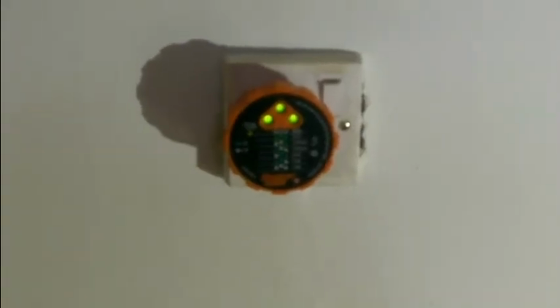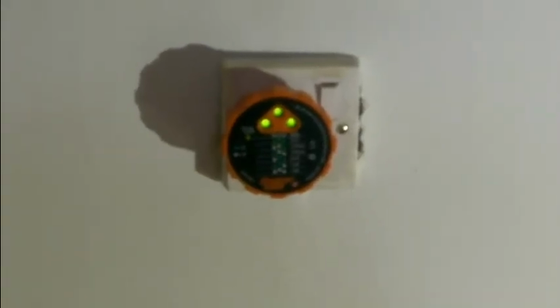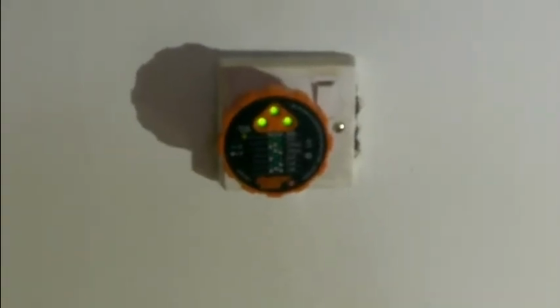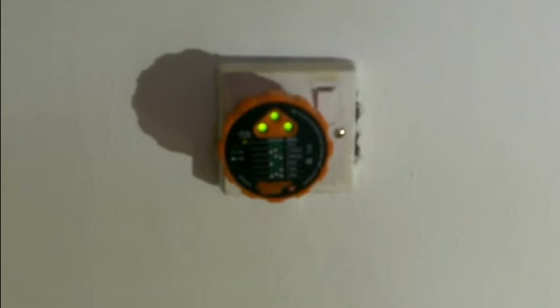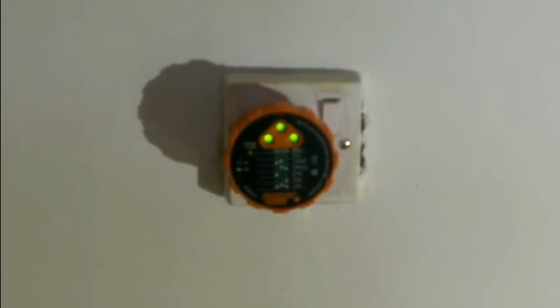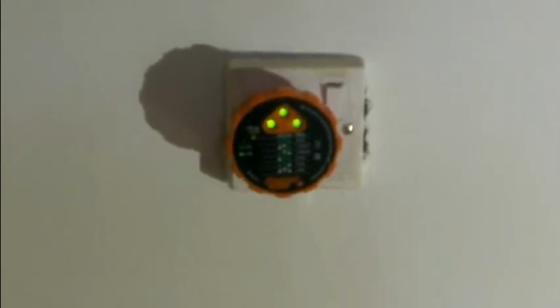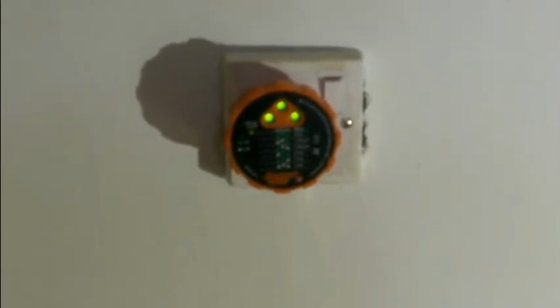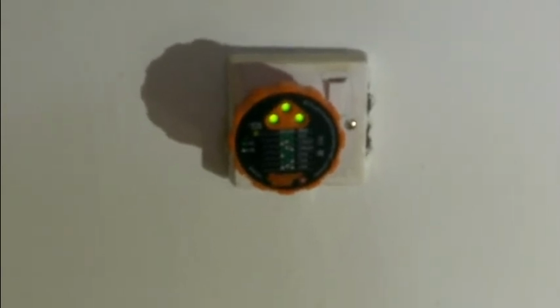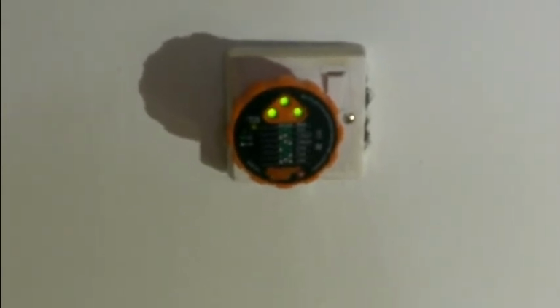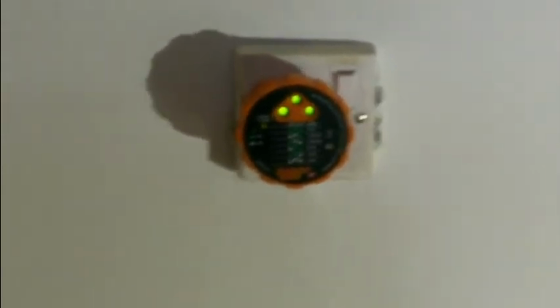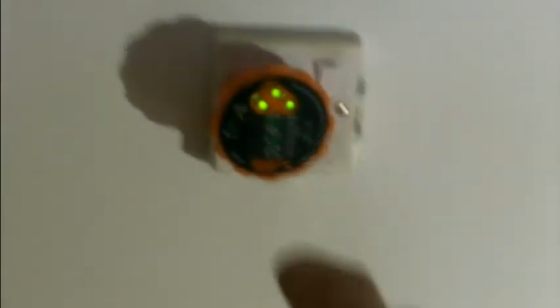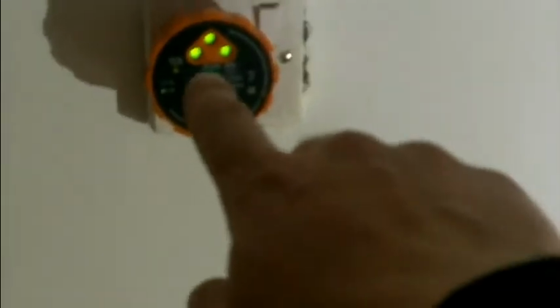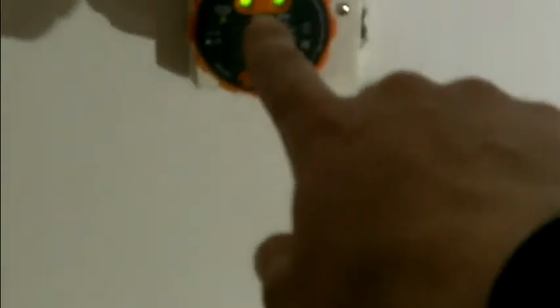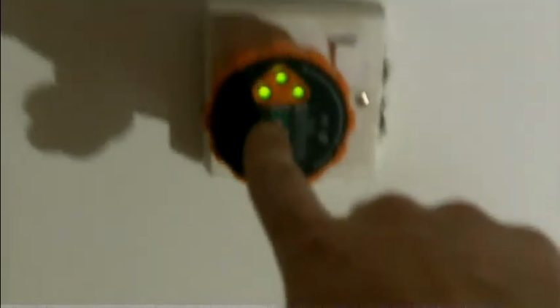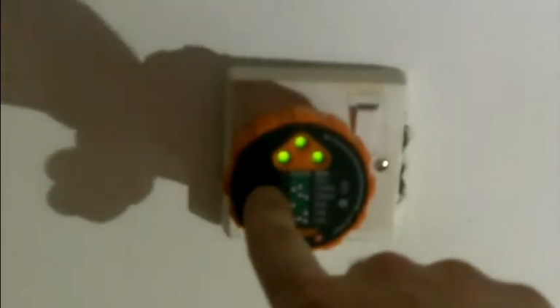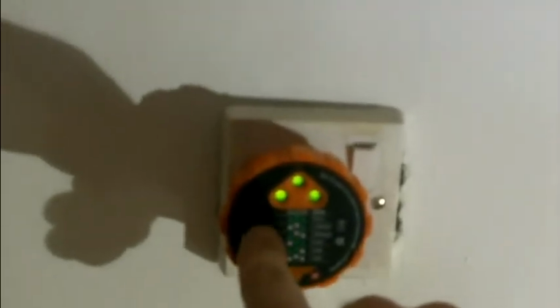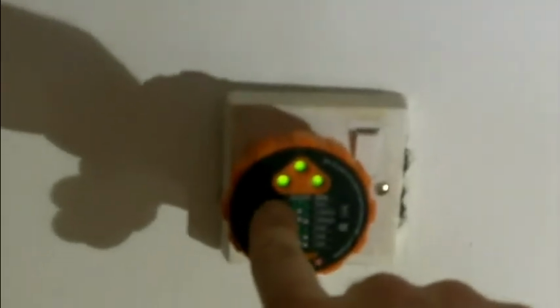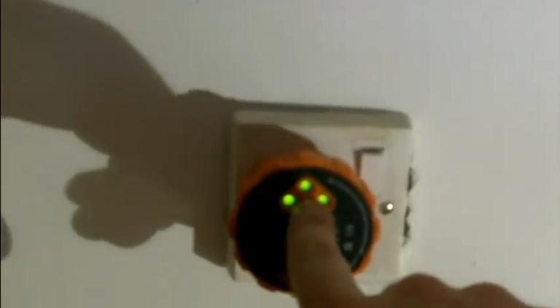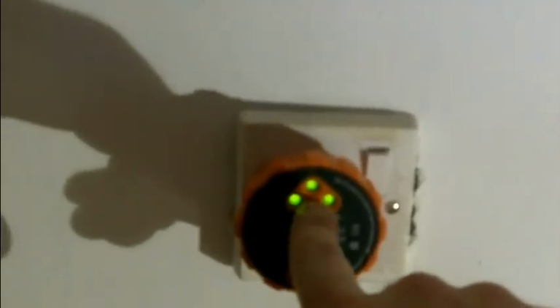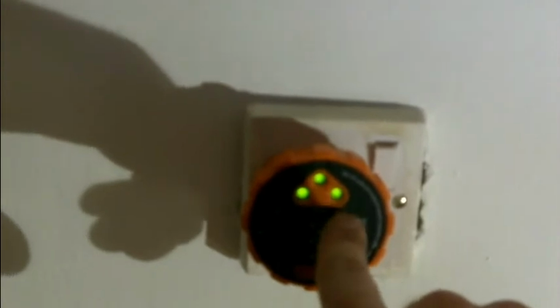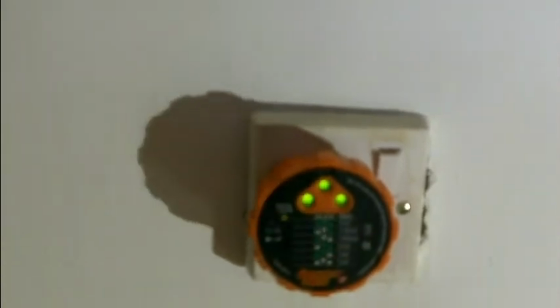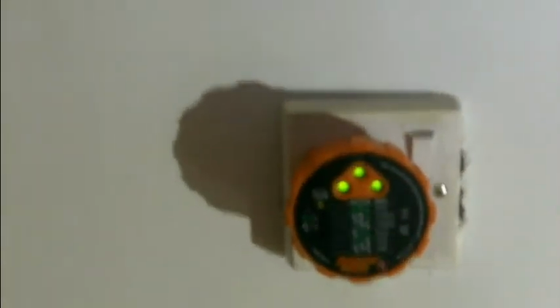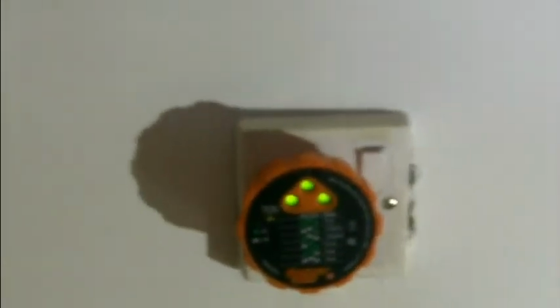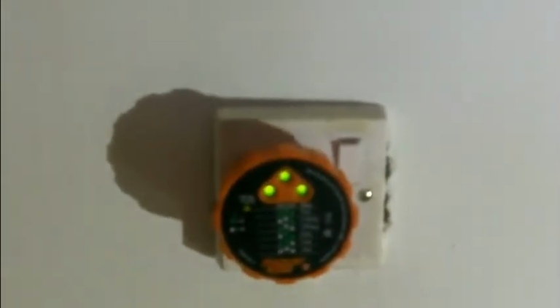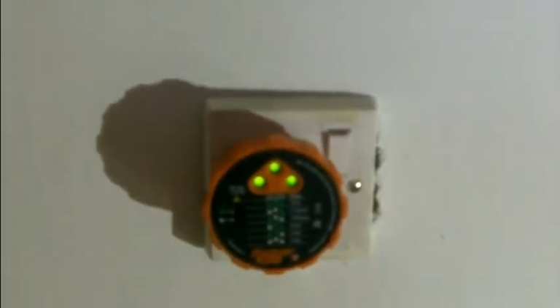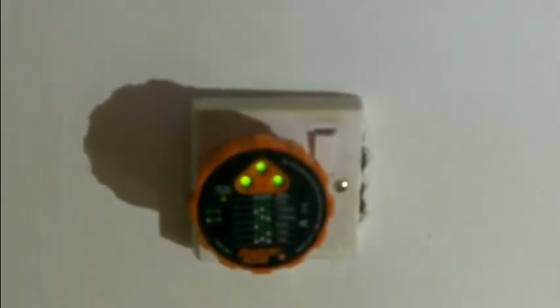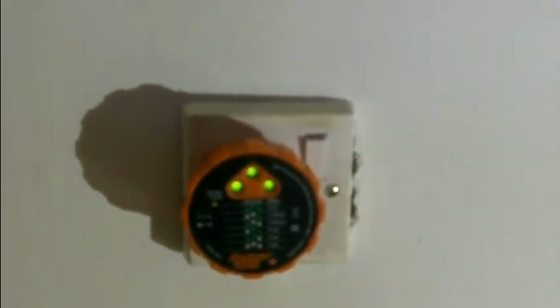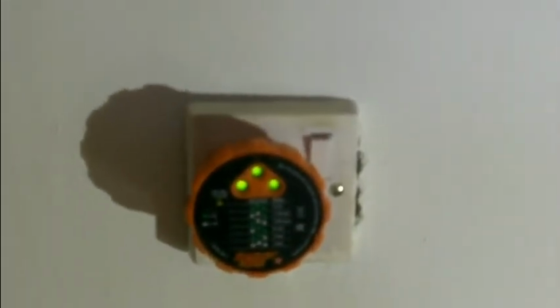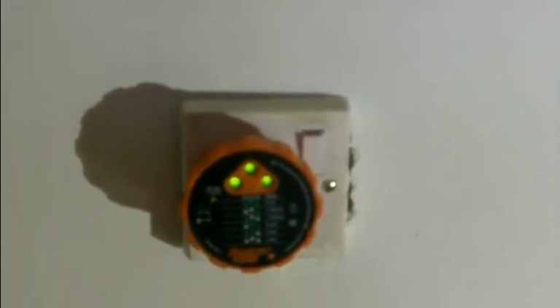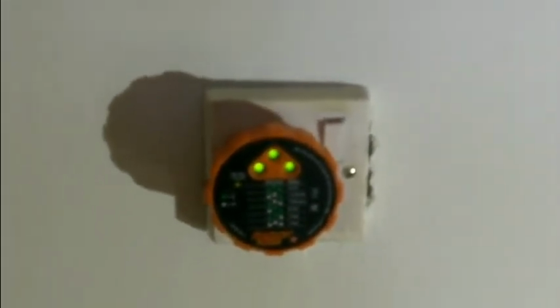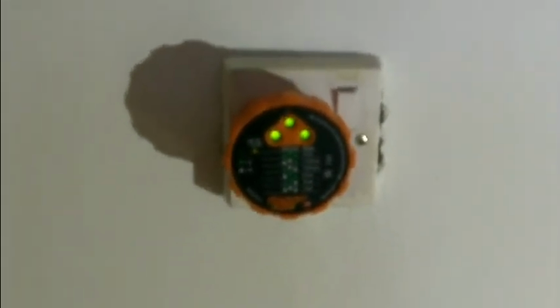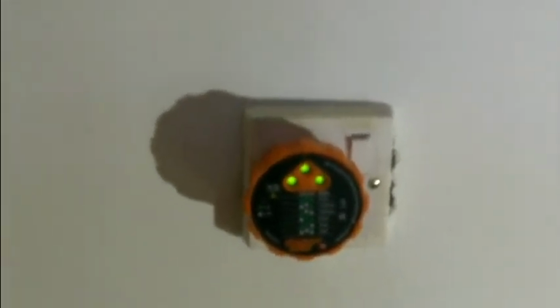I'll now turn the circuit back on. The circuit's been turned back on and you can now see that all three indicator lights are lit up, meaning that this plug socket is now correct.